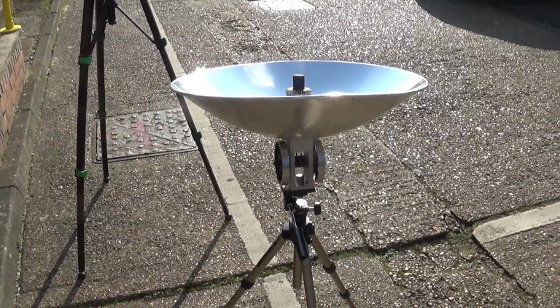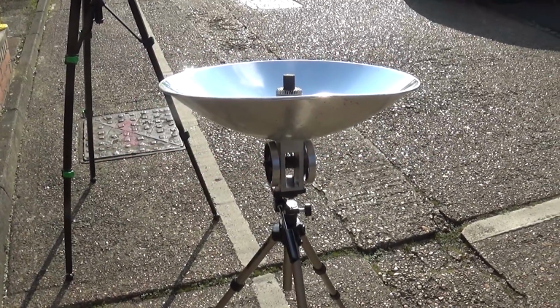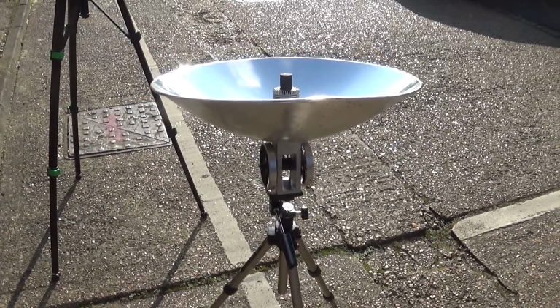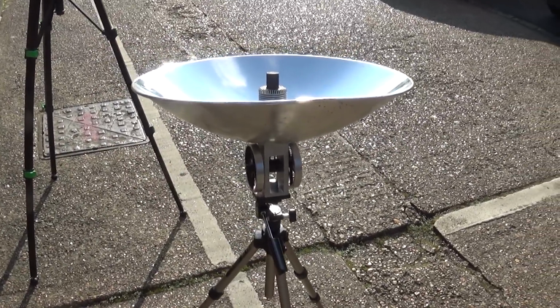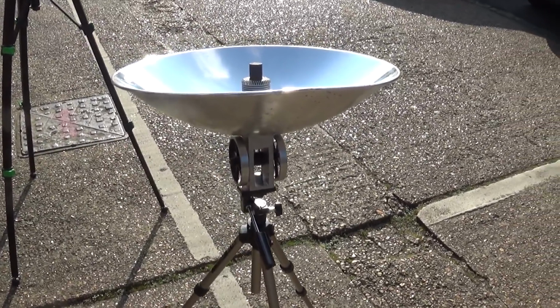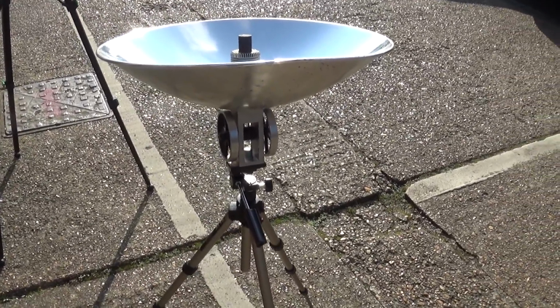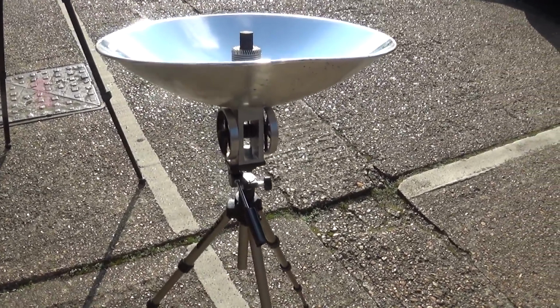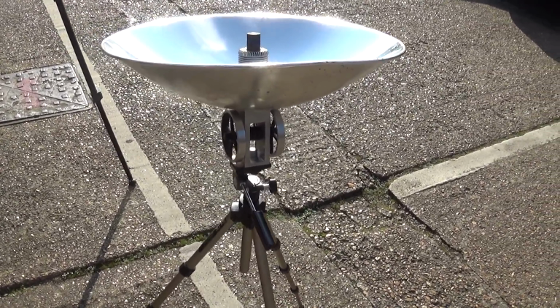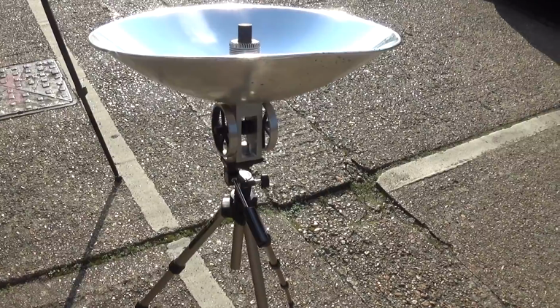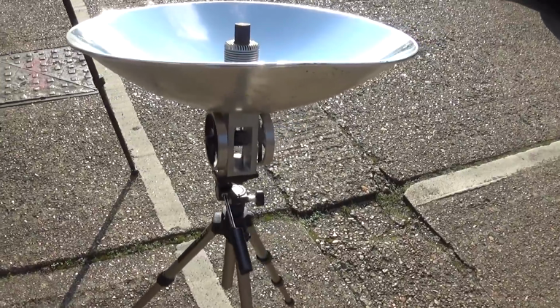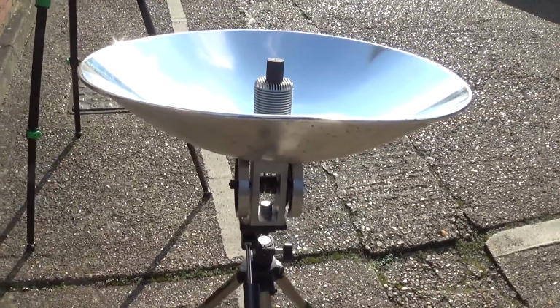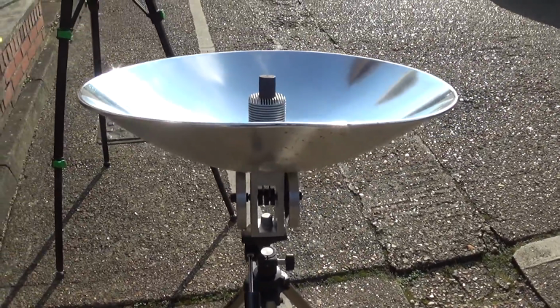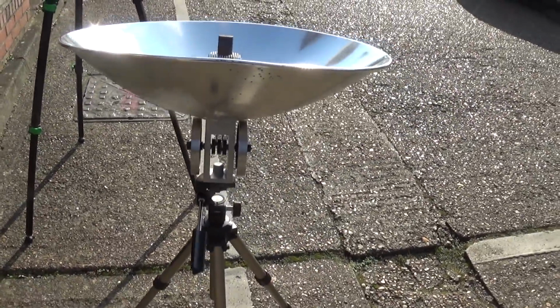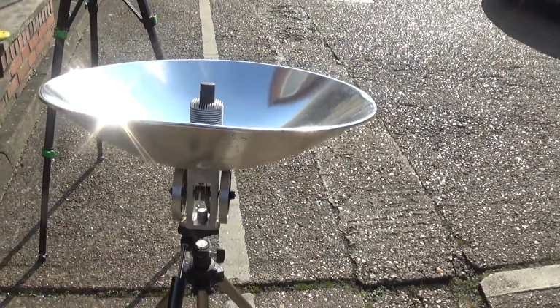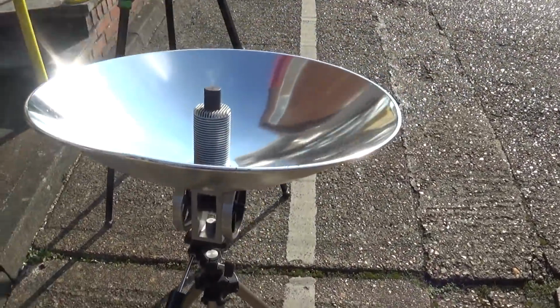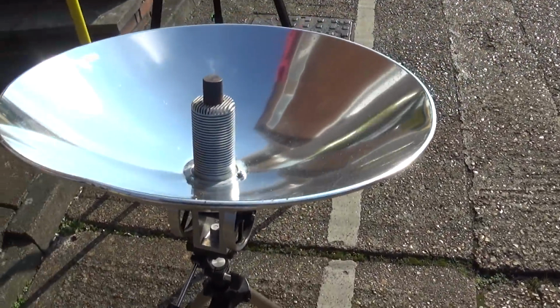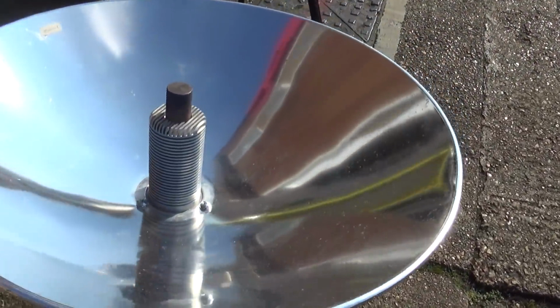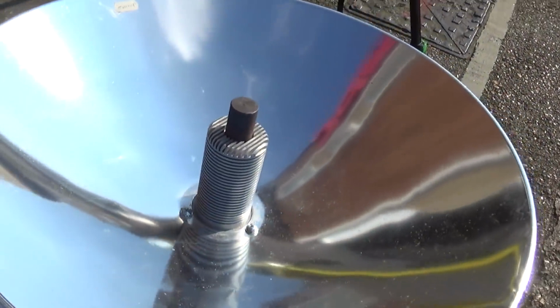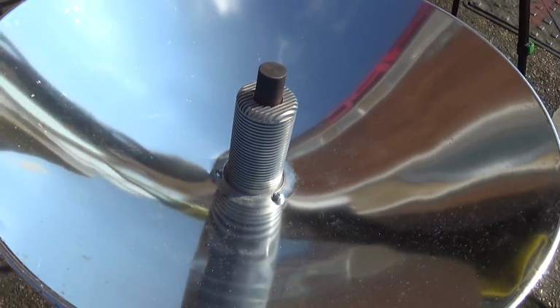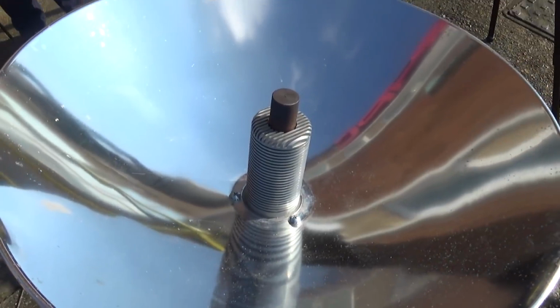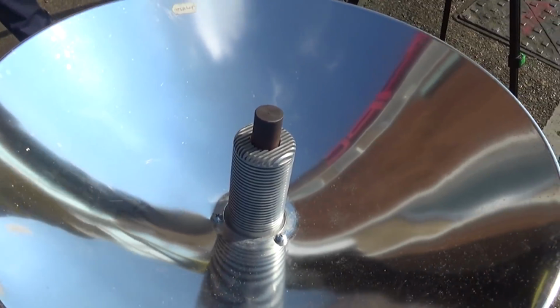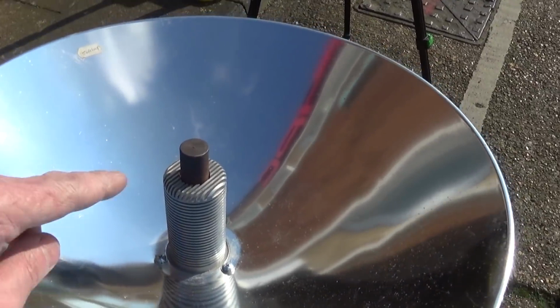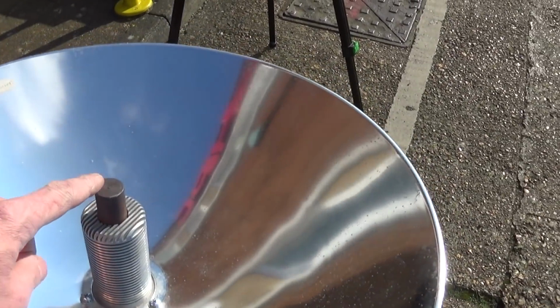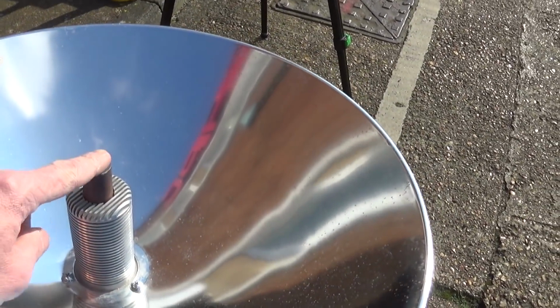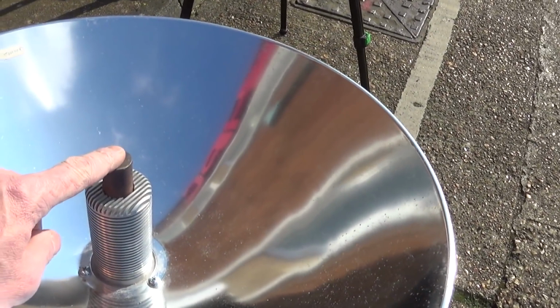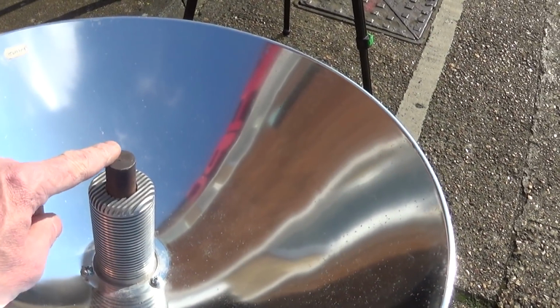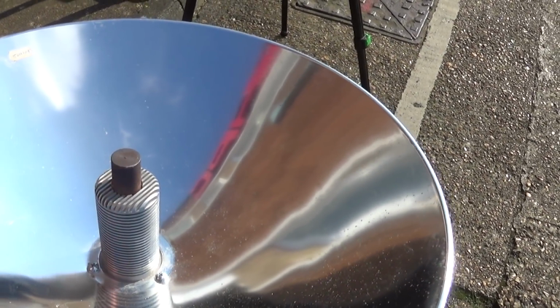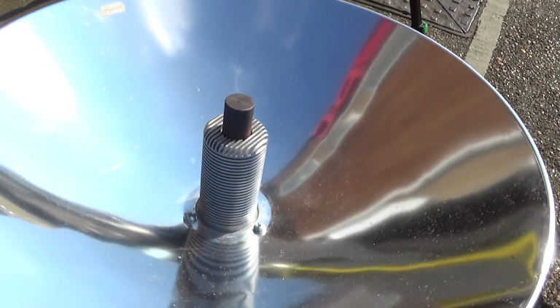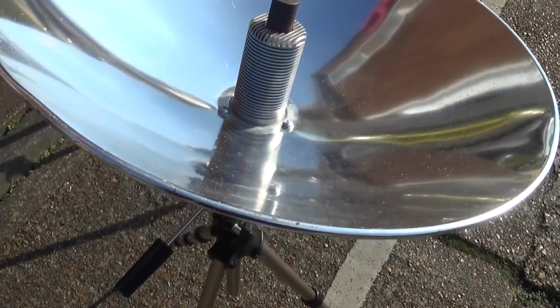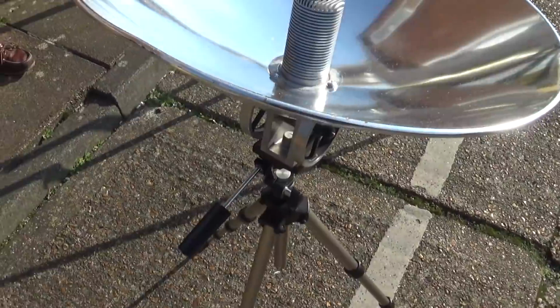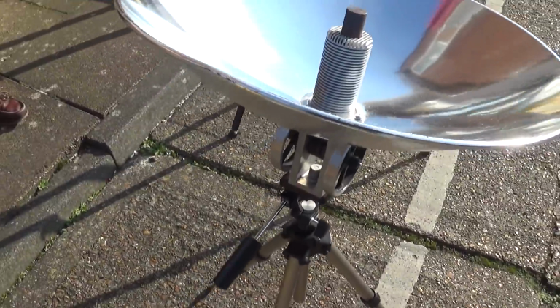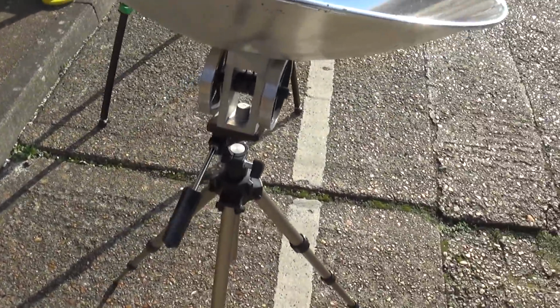I'm just doing a little video on actually aiming and firing up this solar Stirling engine. What we need to do is, roughly speaking, point at the sun until that turns white hot, and then we get to fire it up.